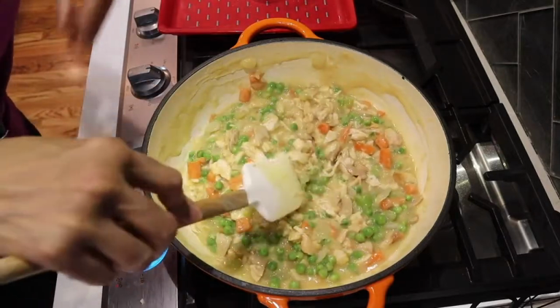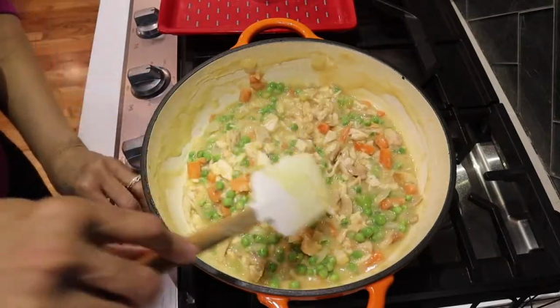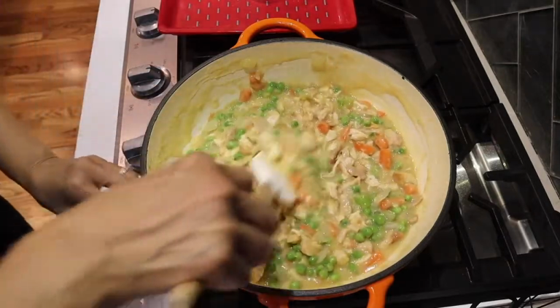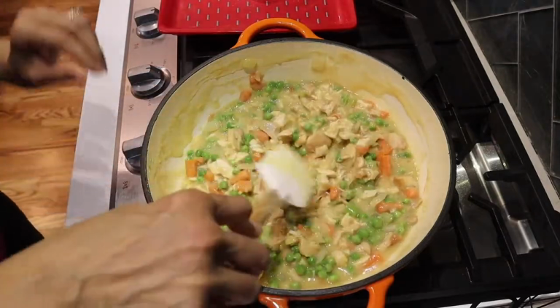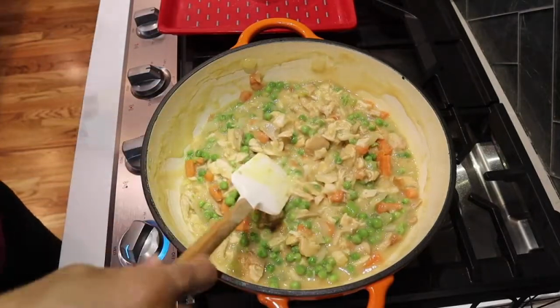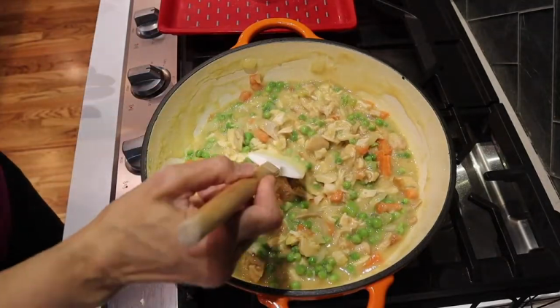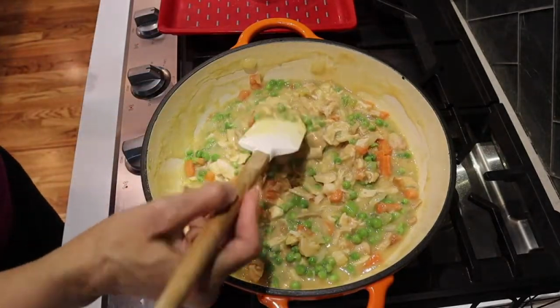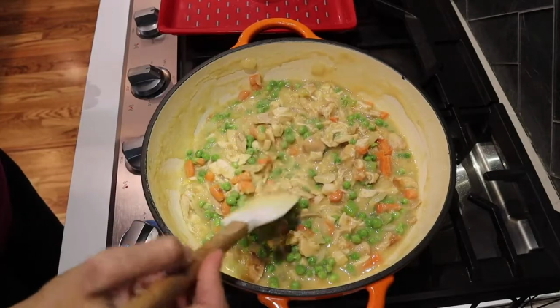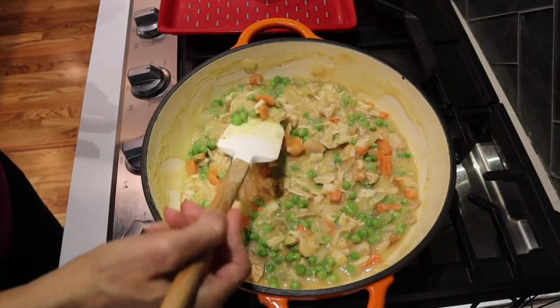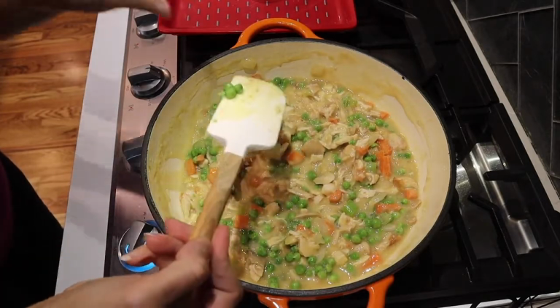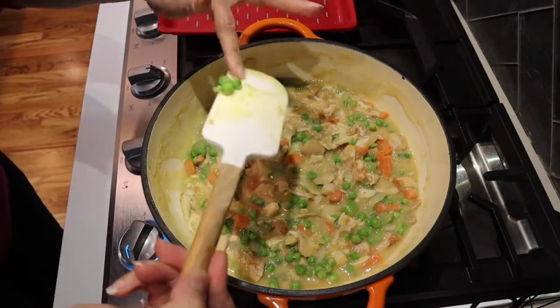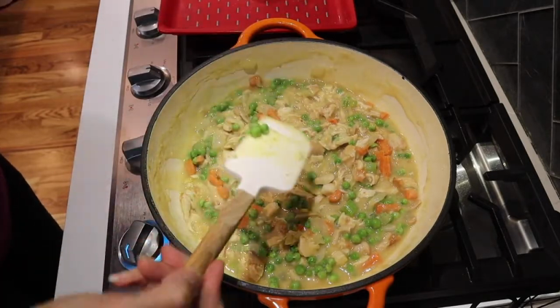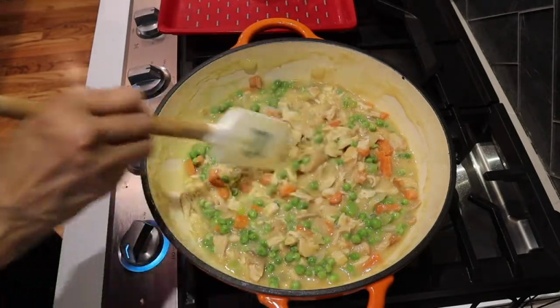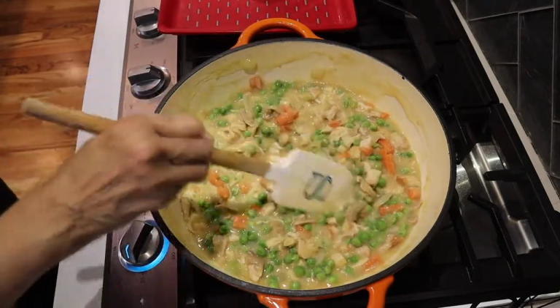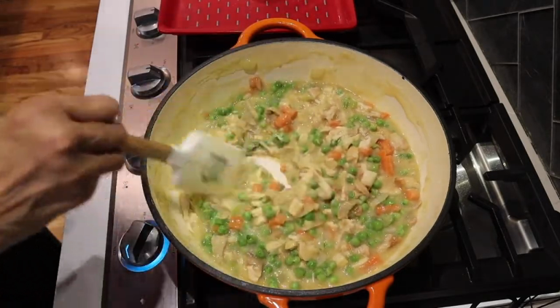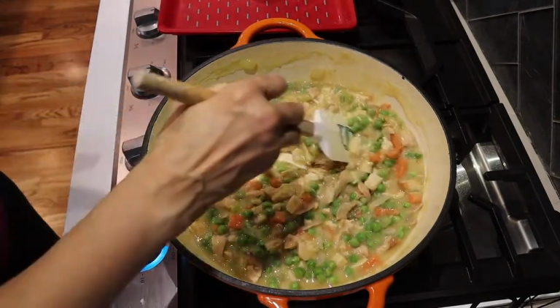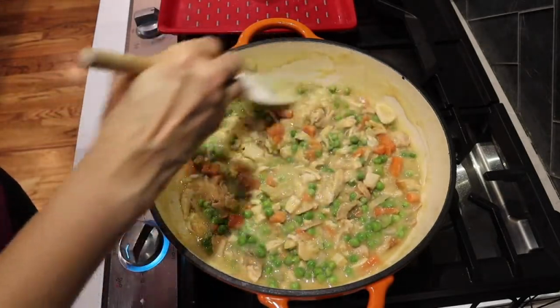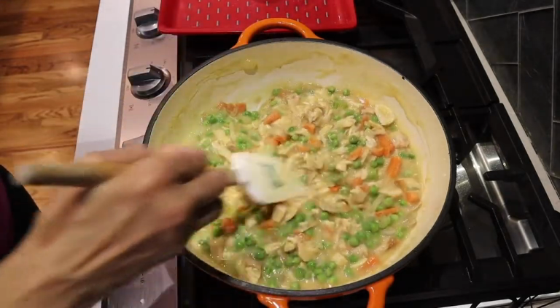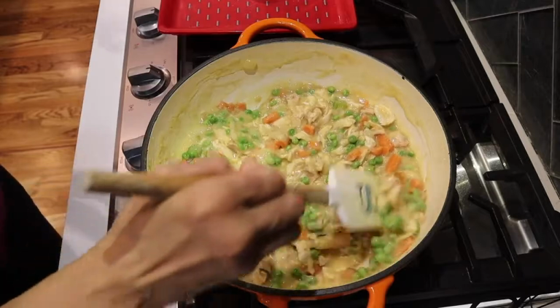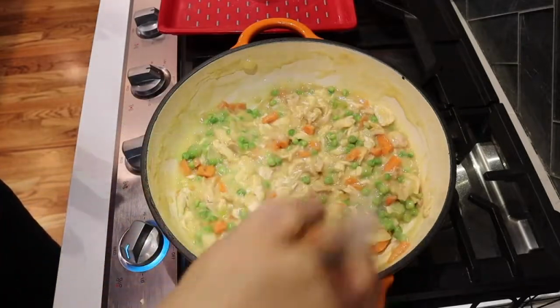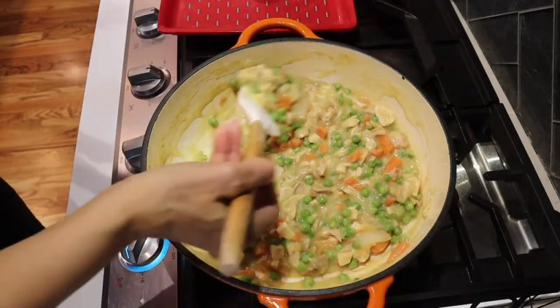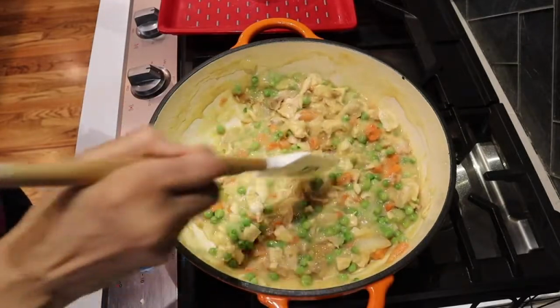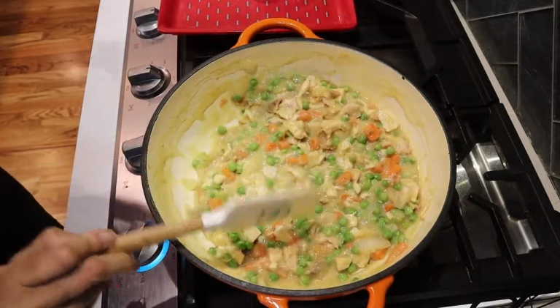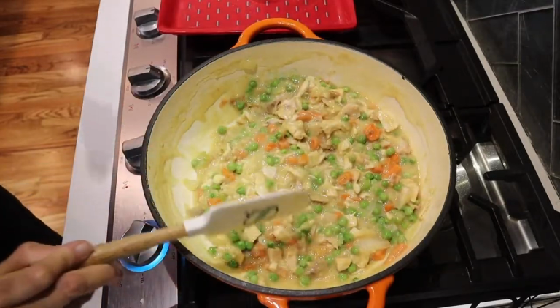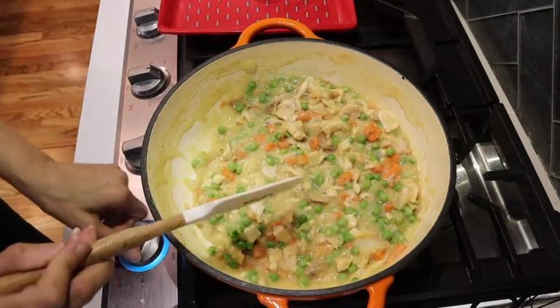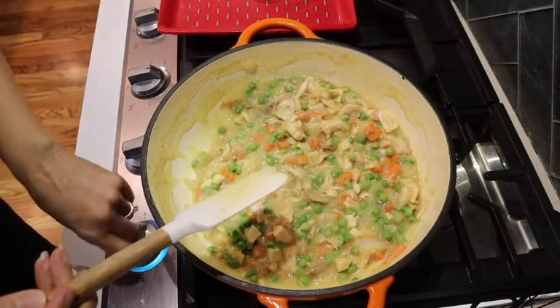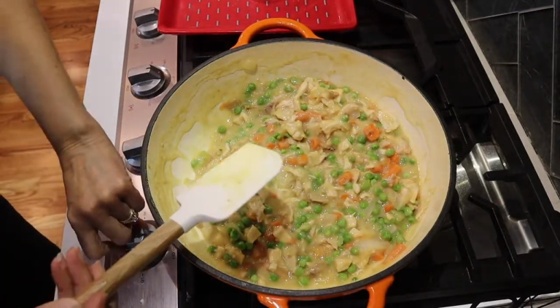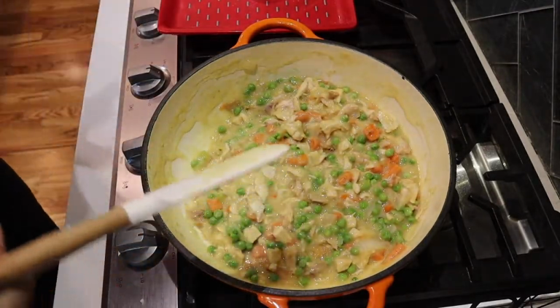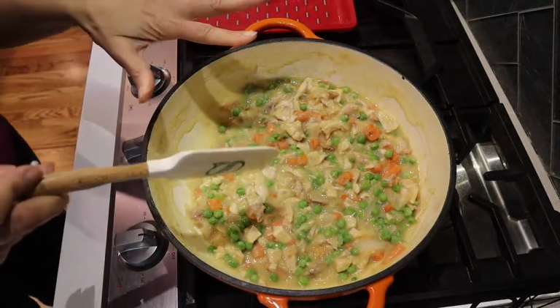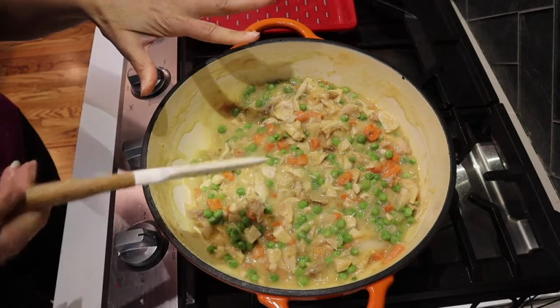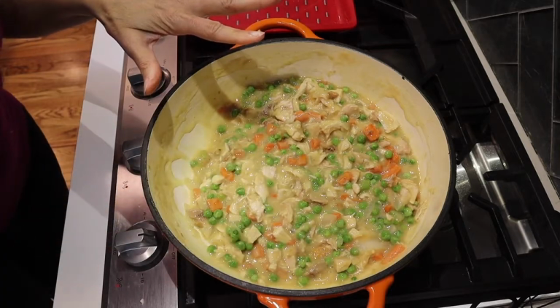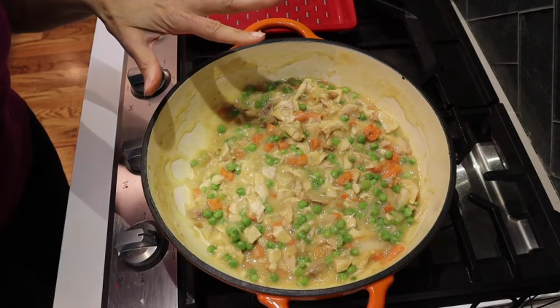We're going to let this cool. Let me taste a little bit — the seasoning is perfect! Since it's basically done, I'm going to shut this off and let it cool down a few minutes.